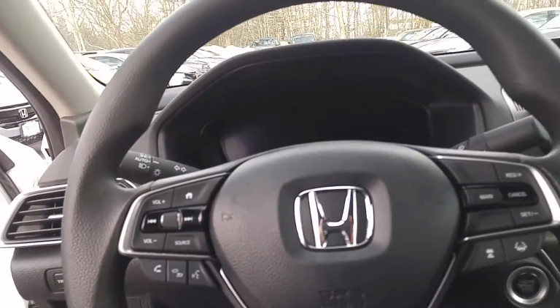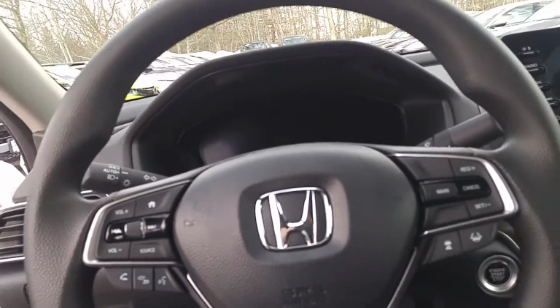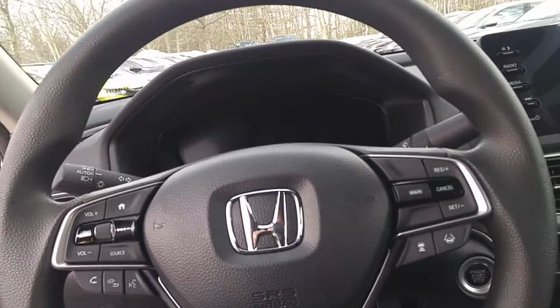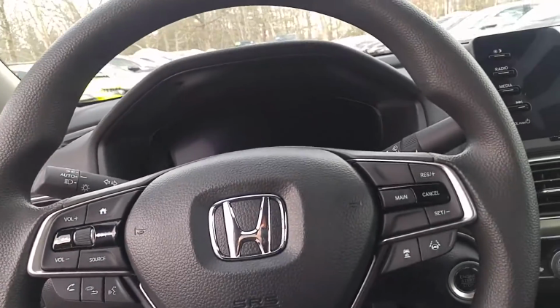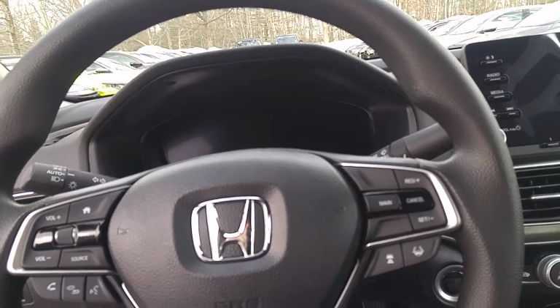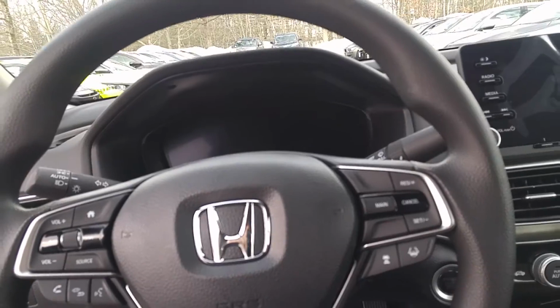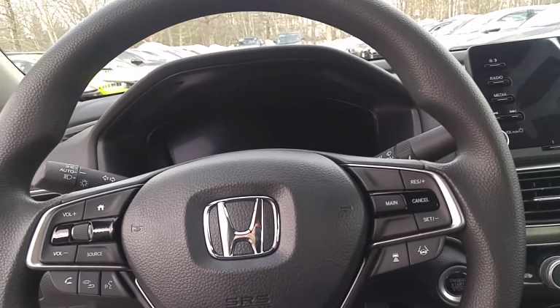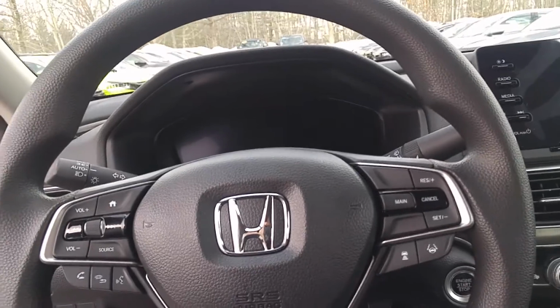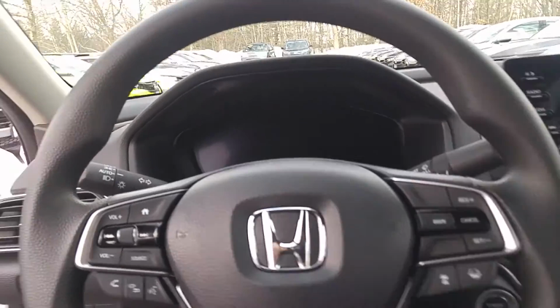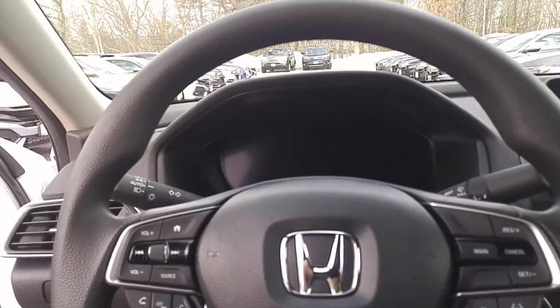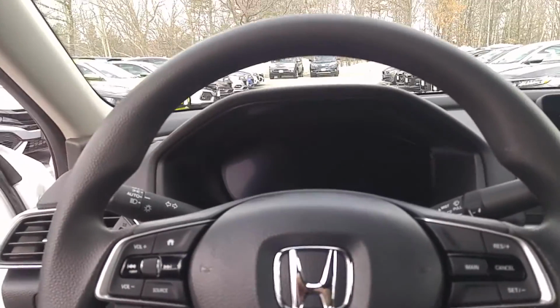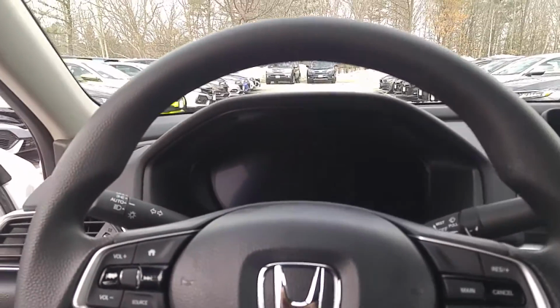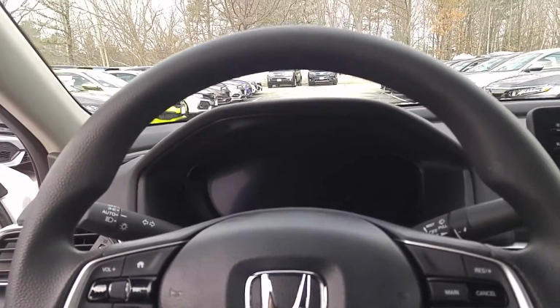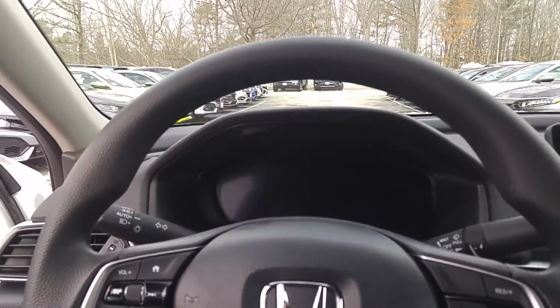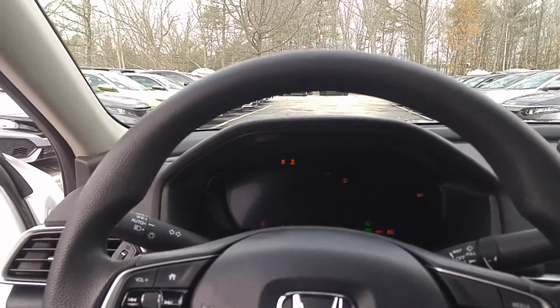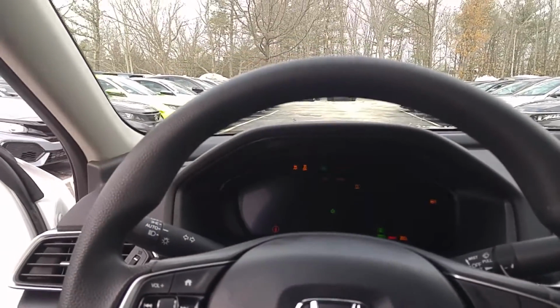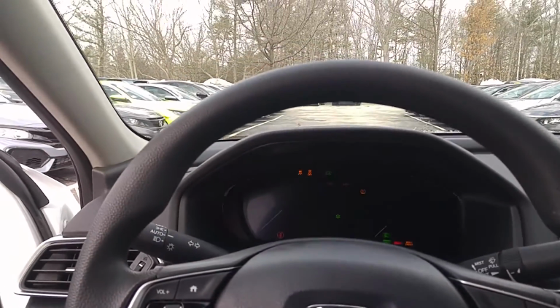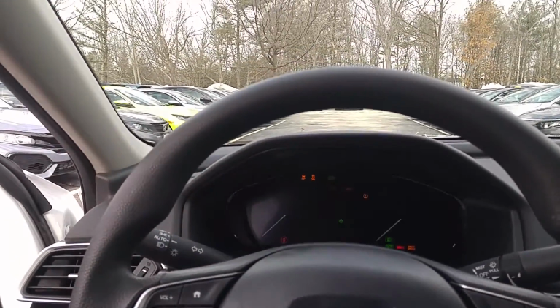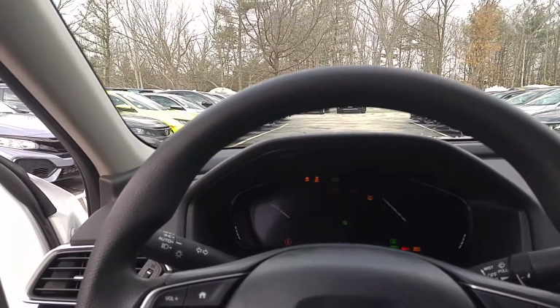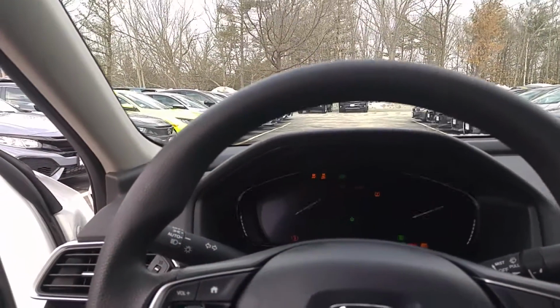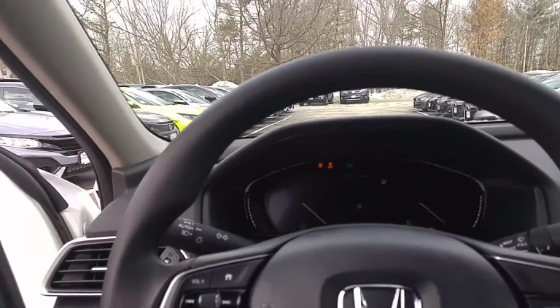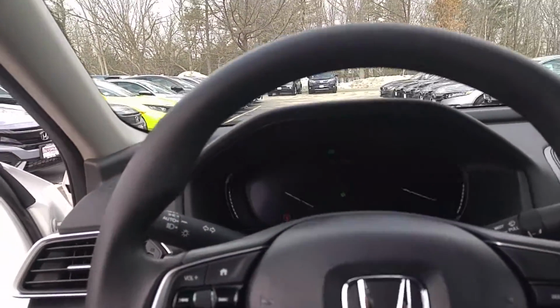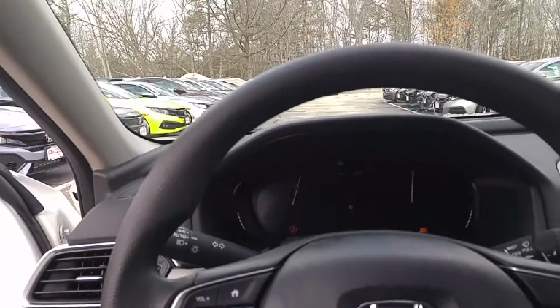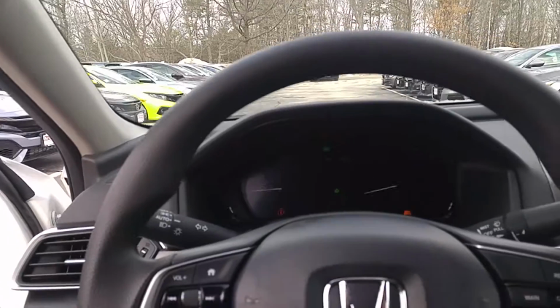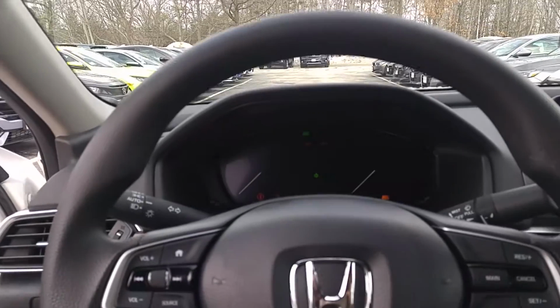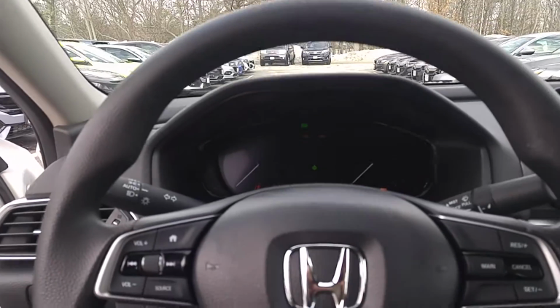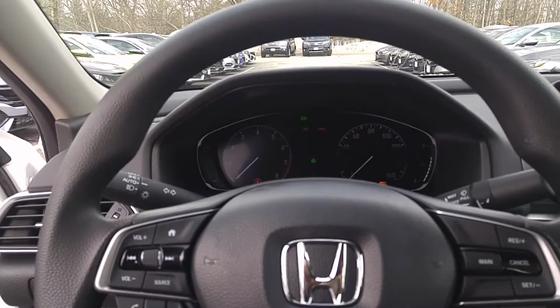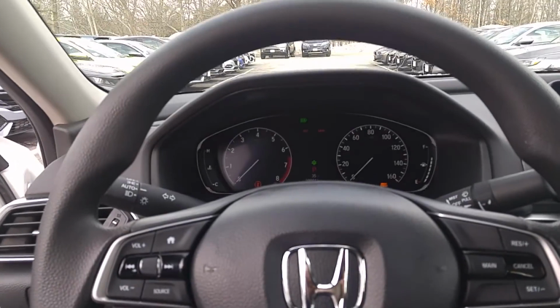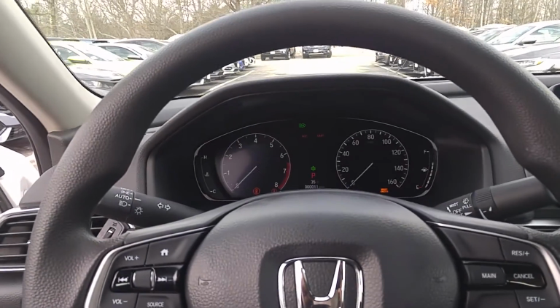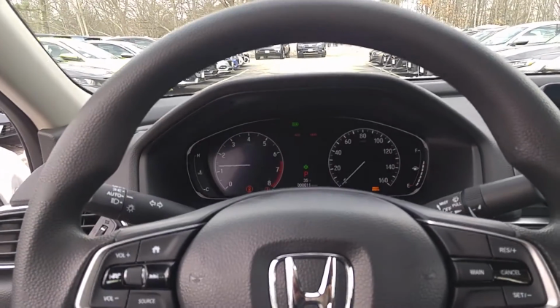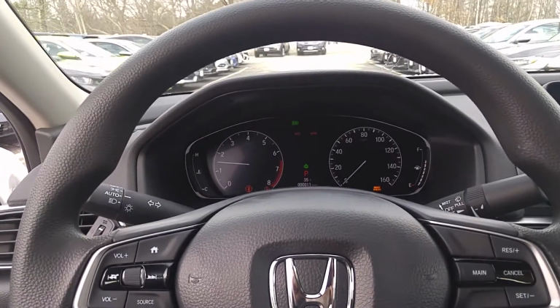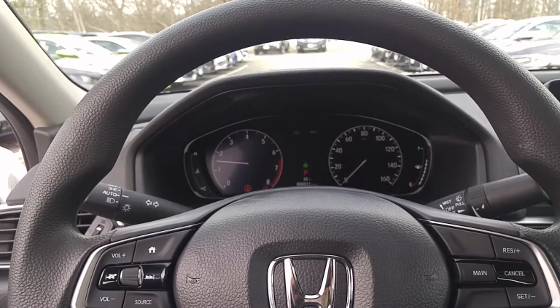Automatic lights, dual zone automatic climate control. It's a very full-featured car considering it's the base model of the Accord.